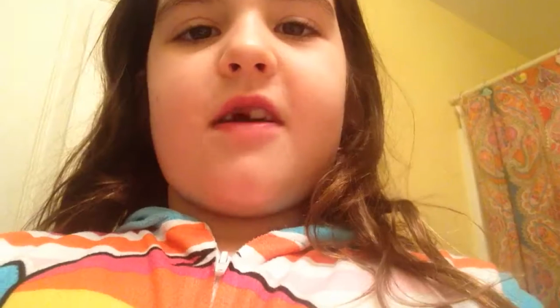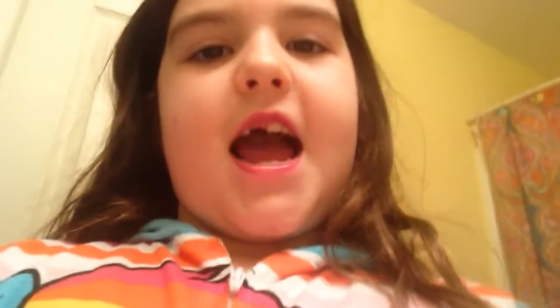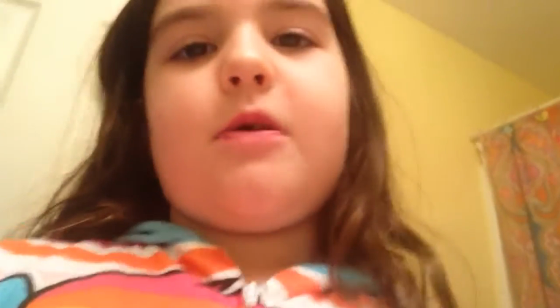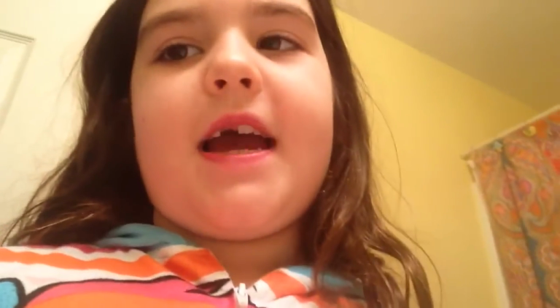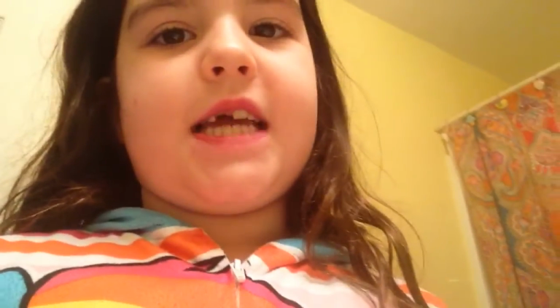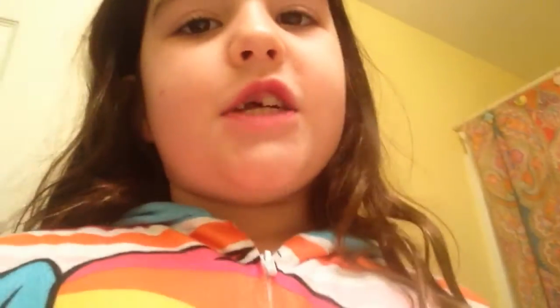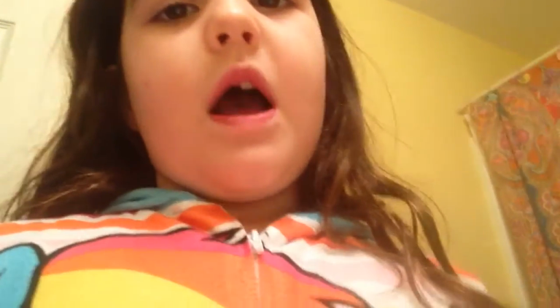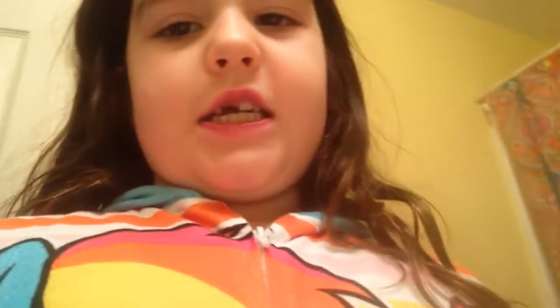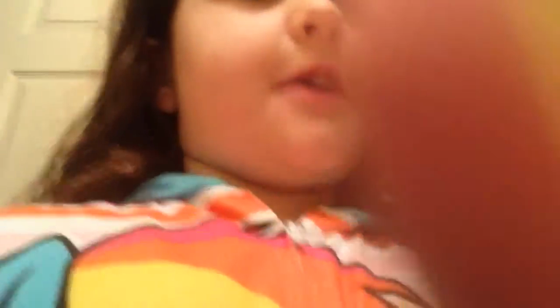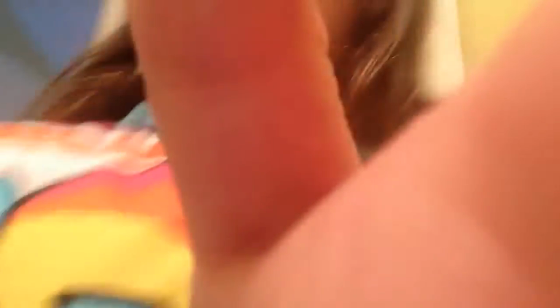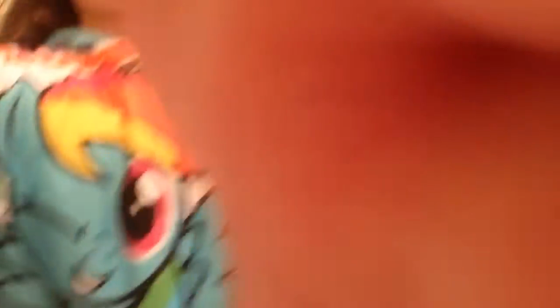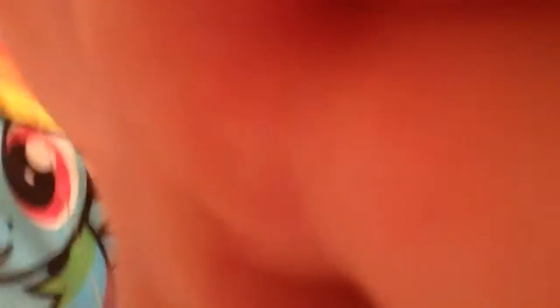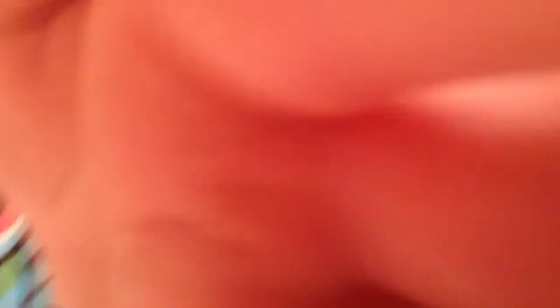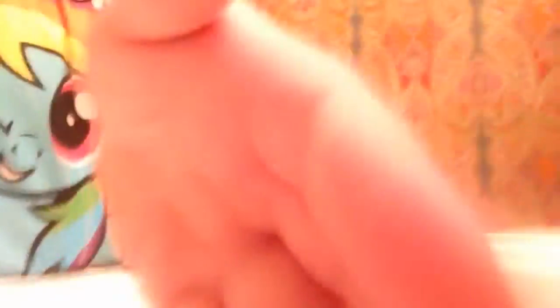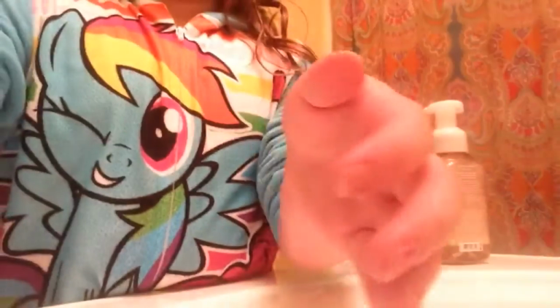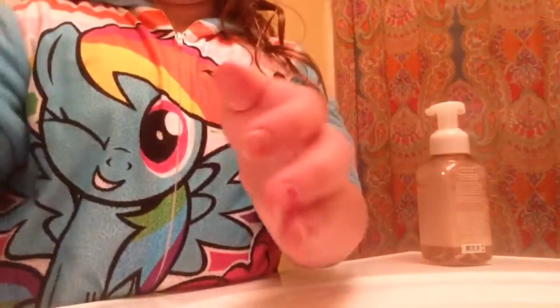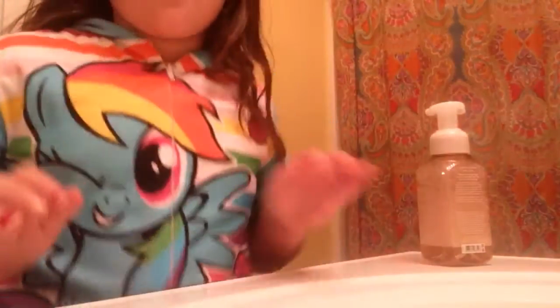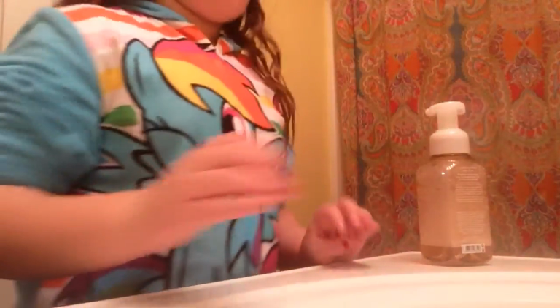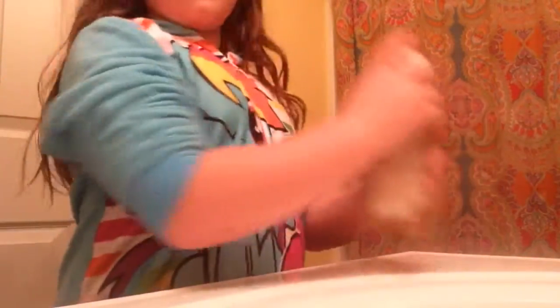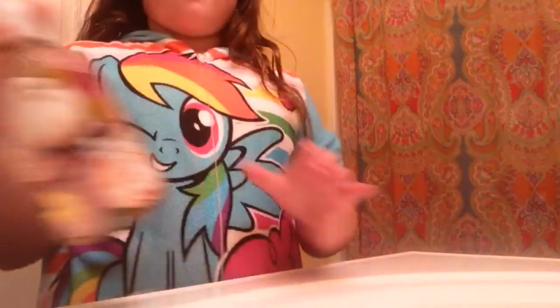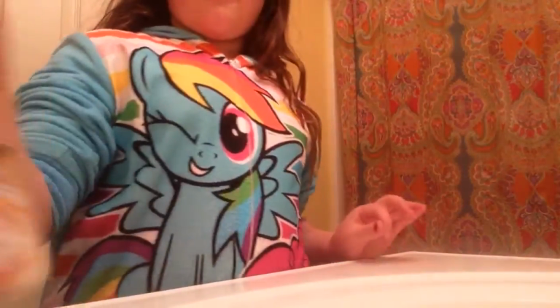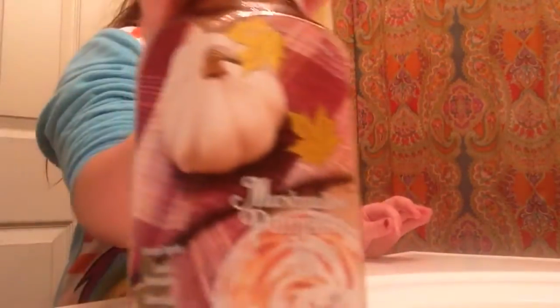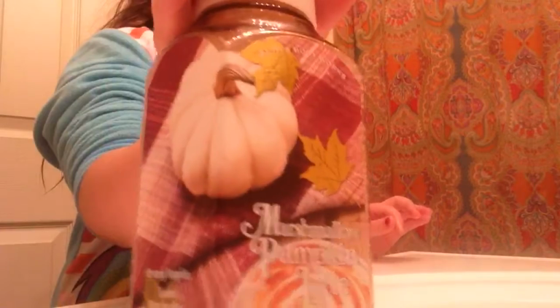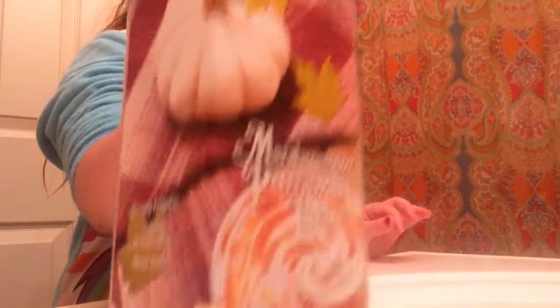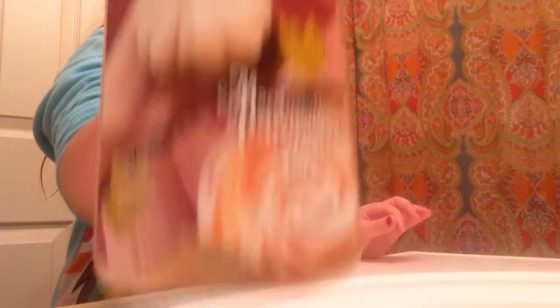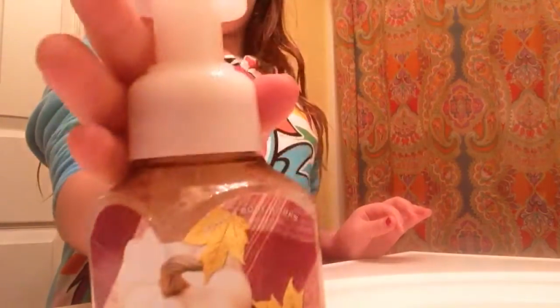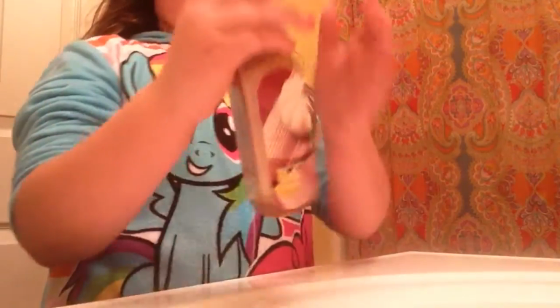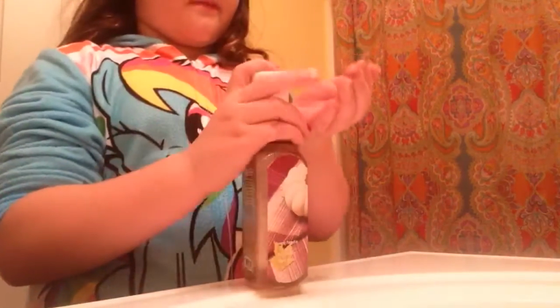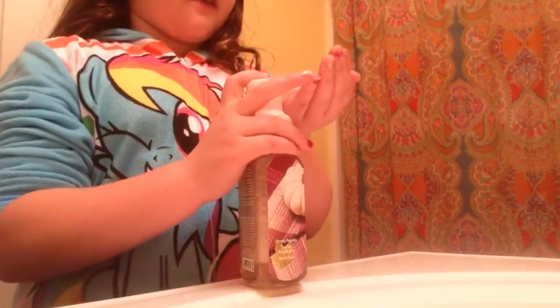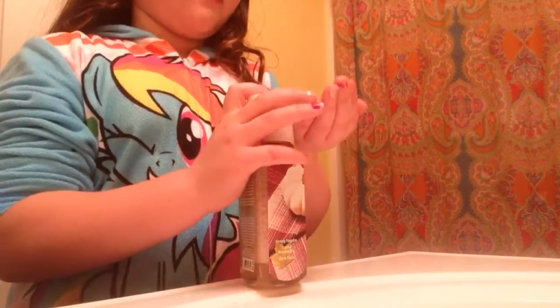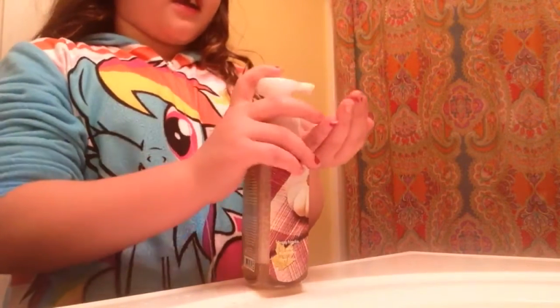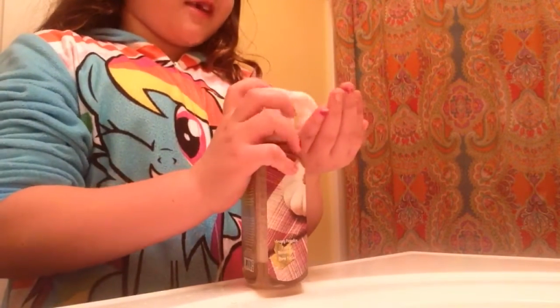Hello everybody, I'm going to be washing my hands today. Let's get started. We need soap — it's very smelly stuff, but very pretty.